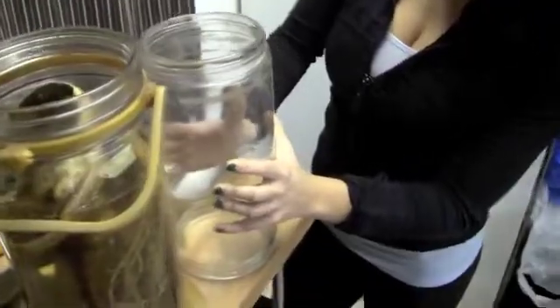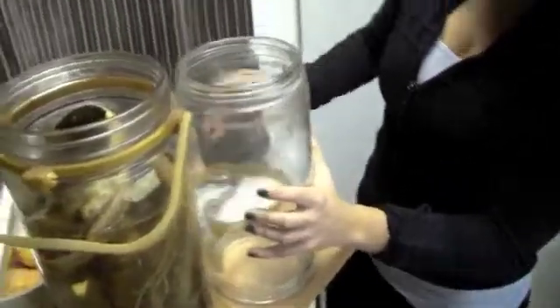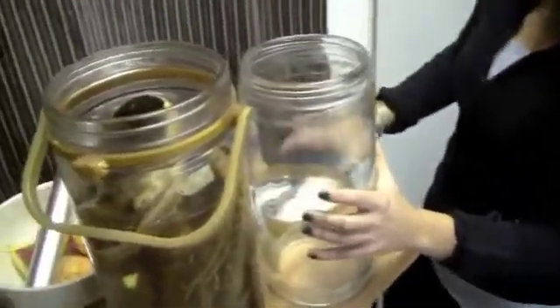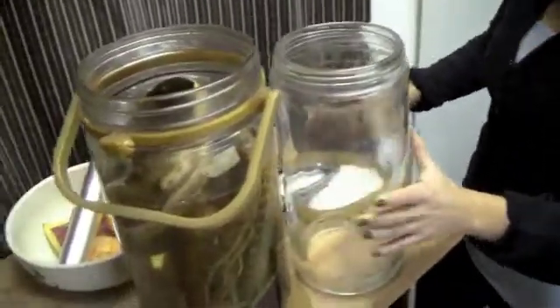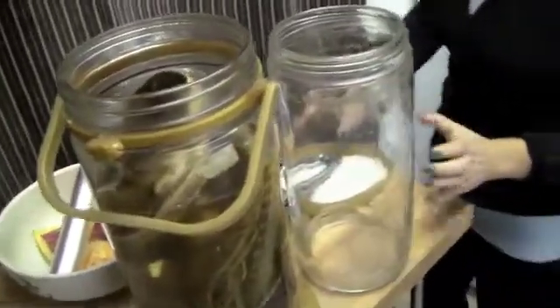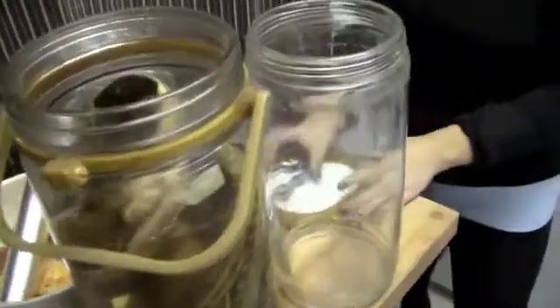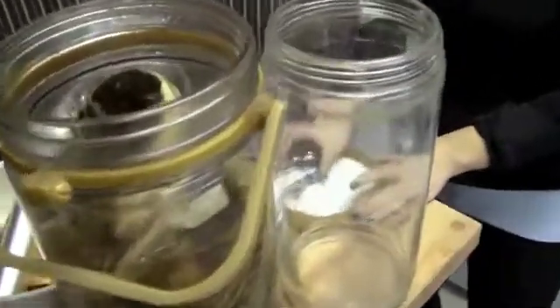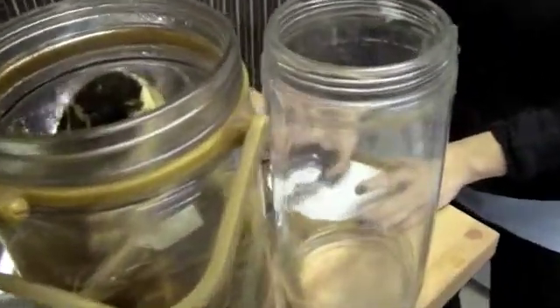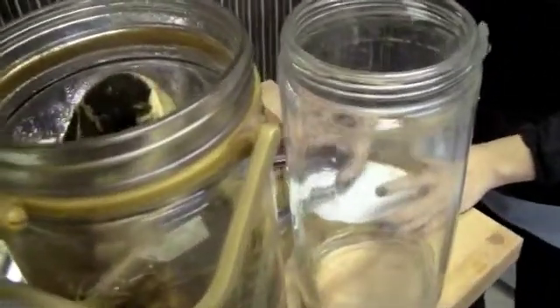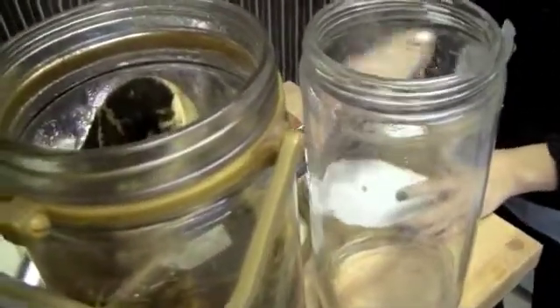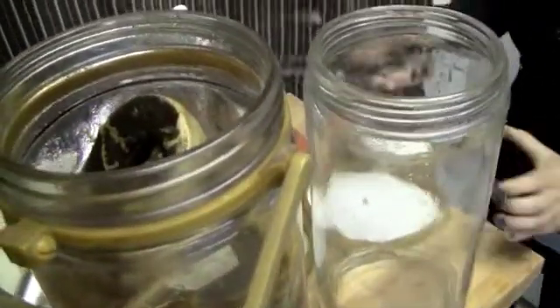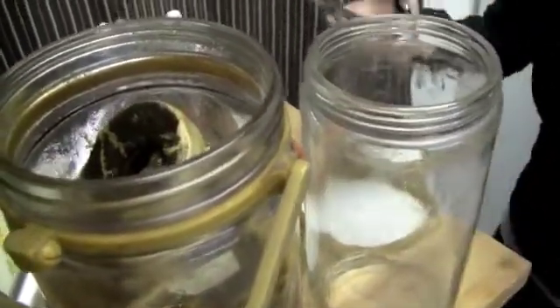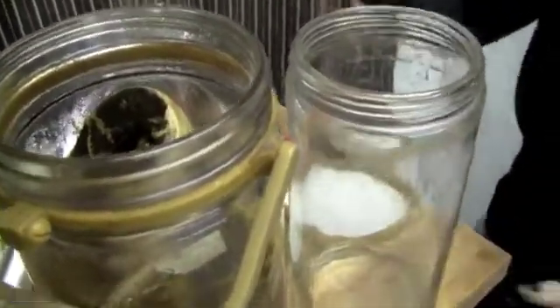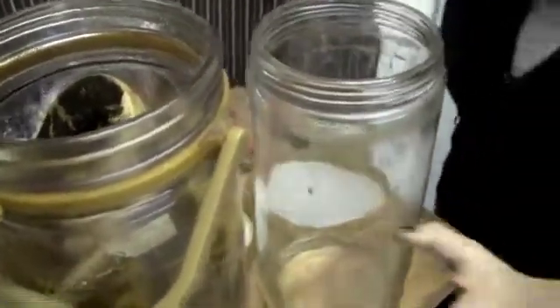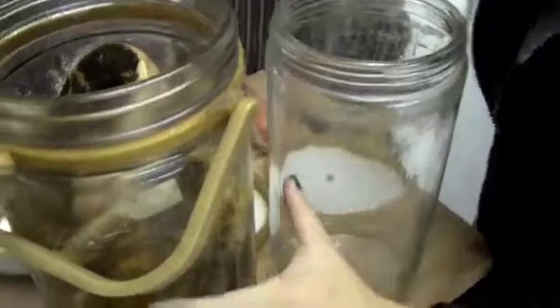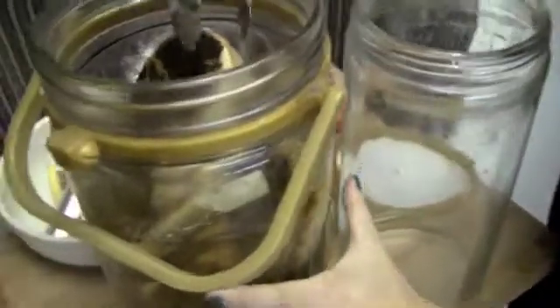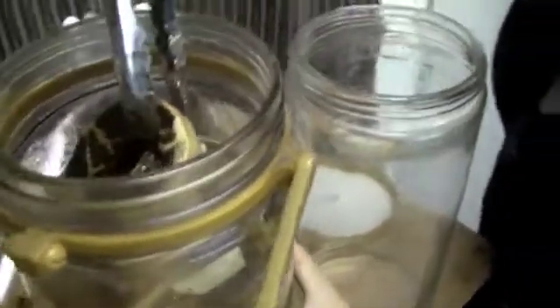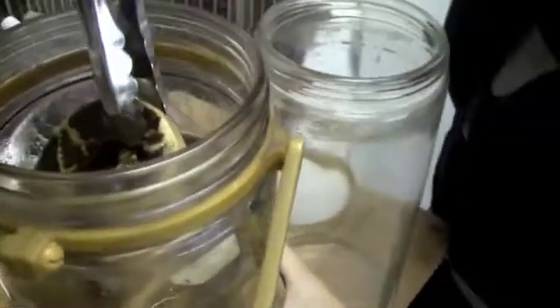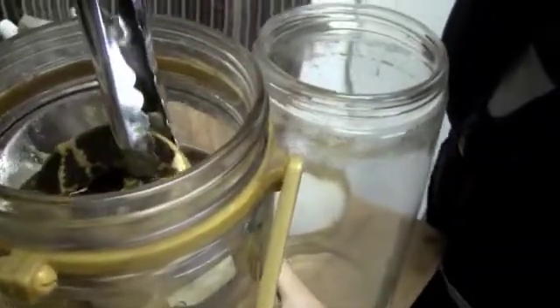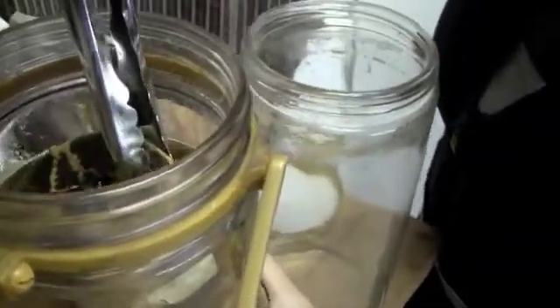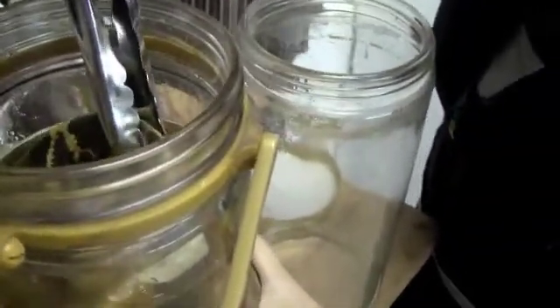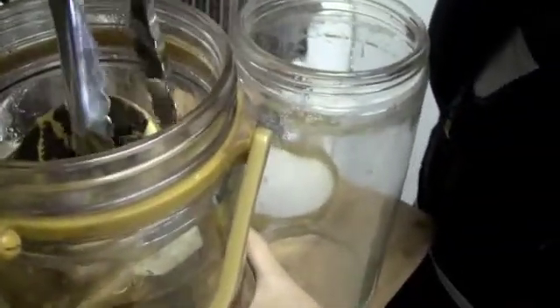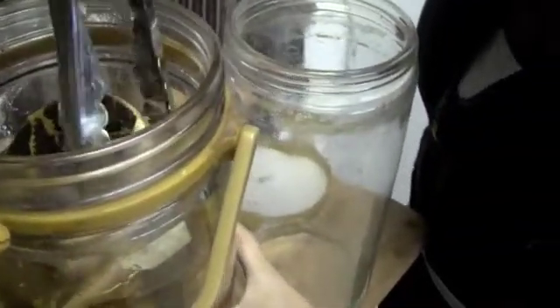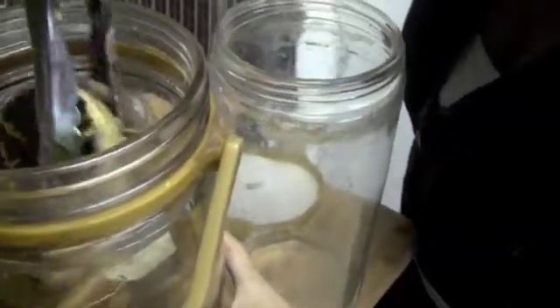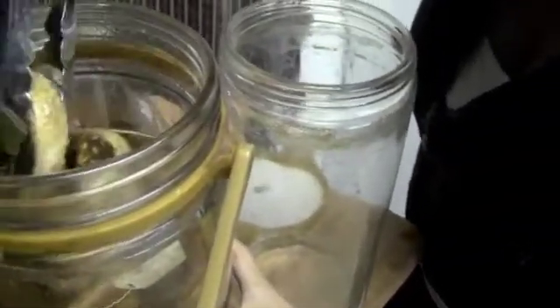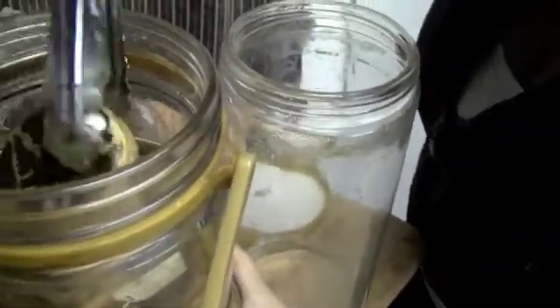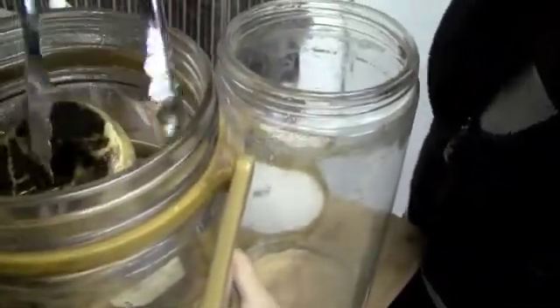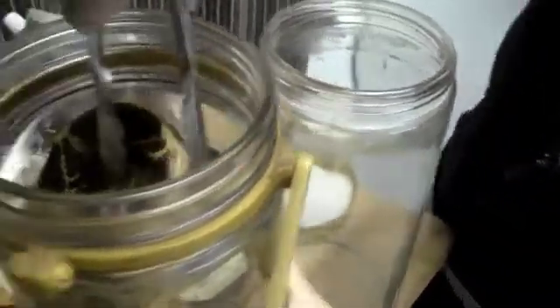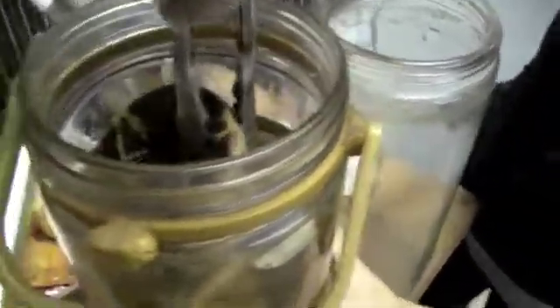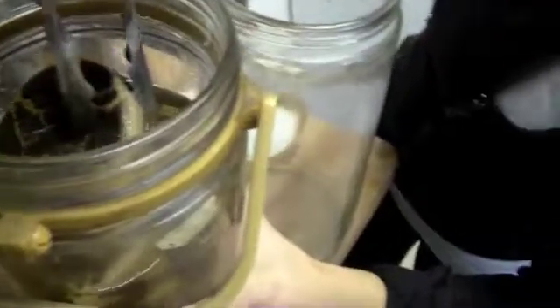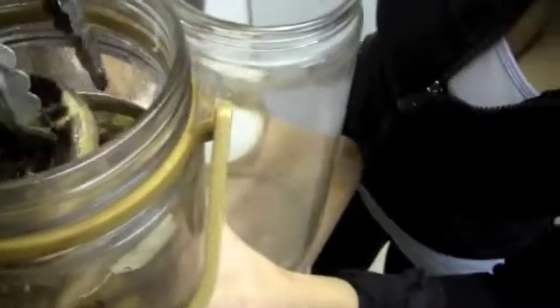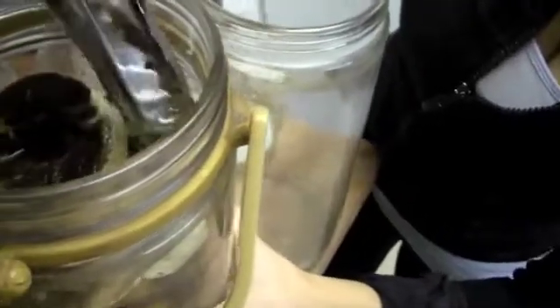I got to get this. I got to get the snake submerged all the way in, because of alcohol — you don't want to be drinking rotten snake. That's really not good.